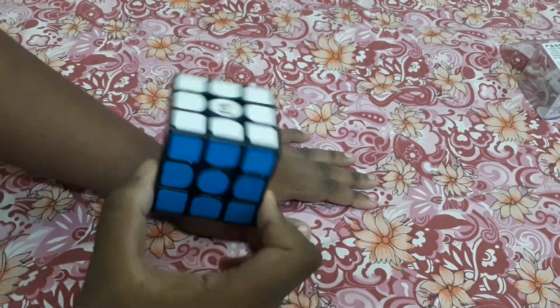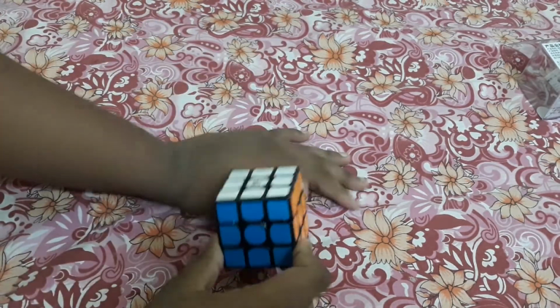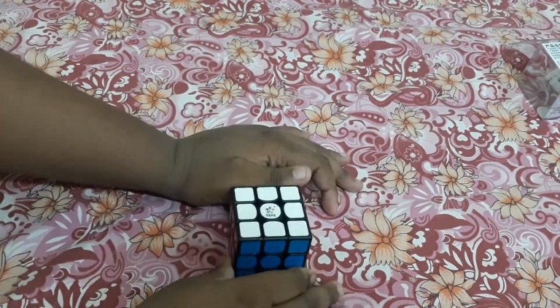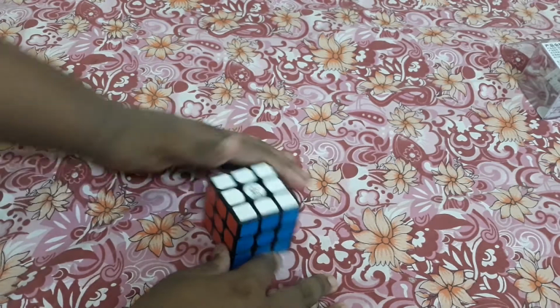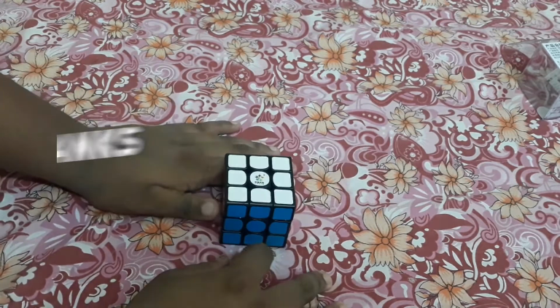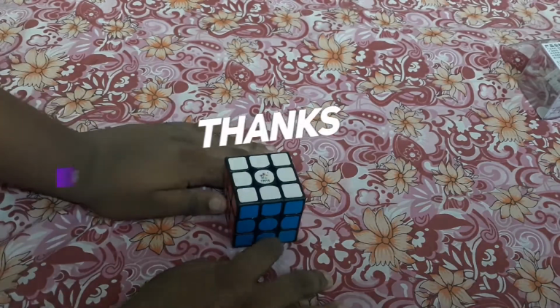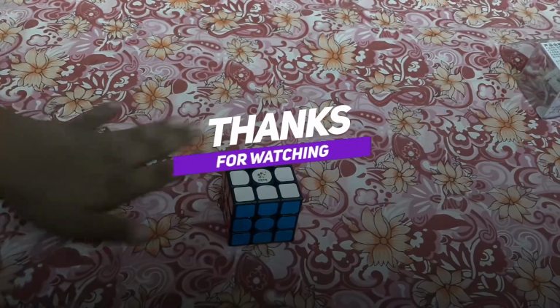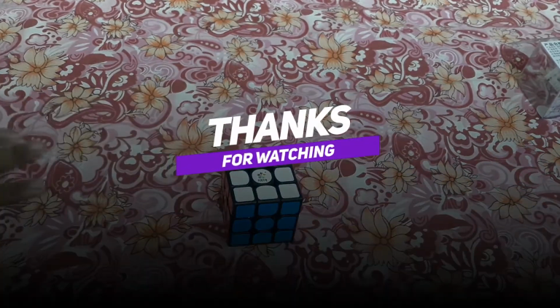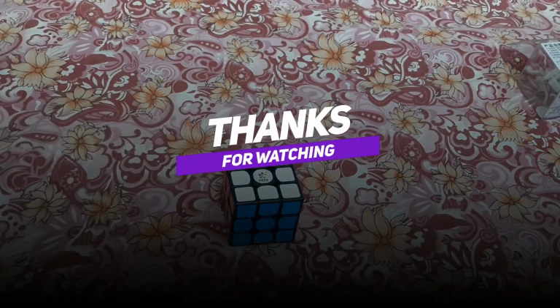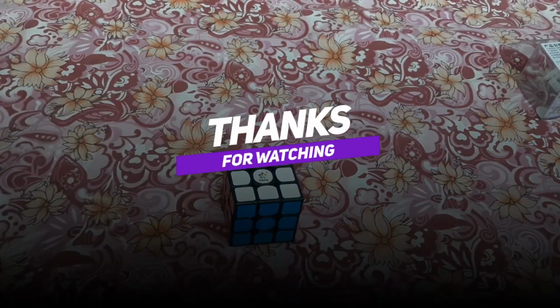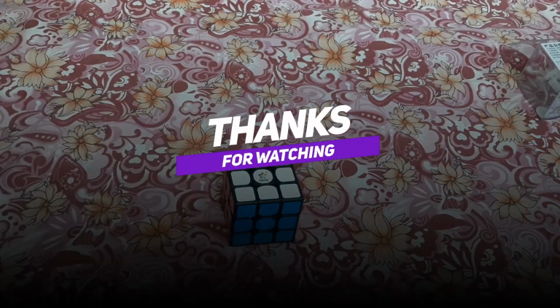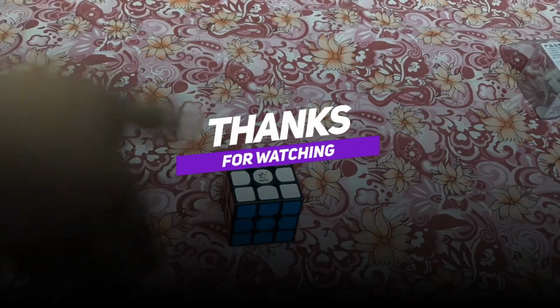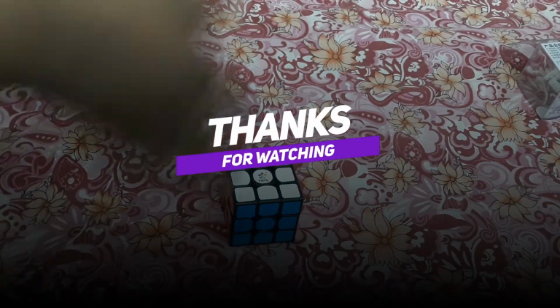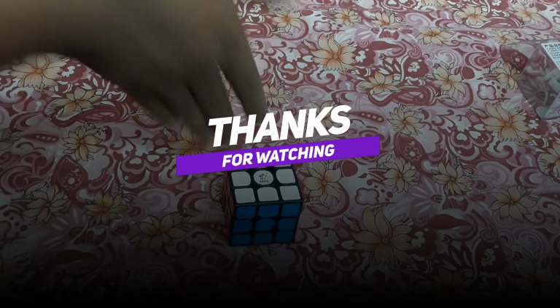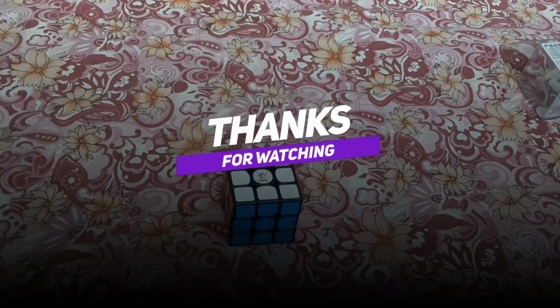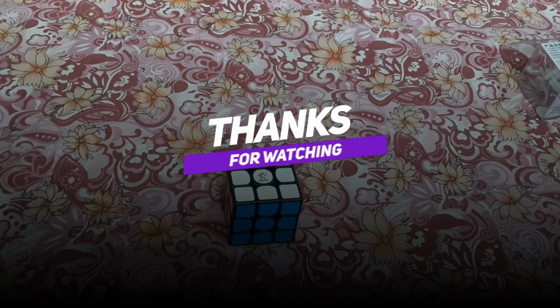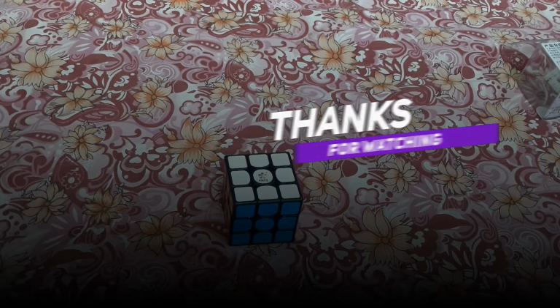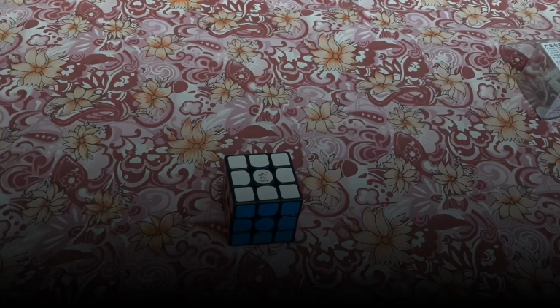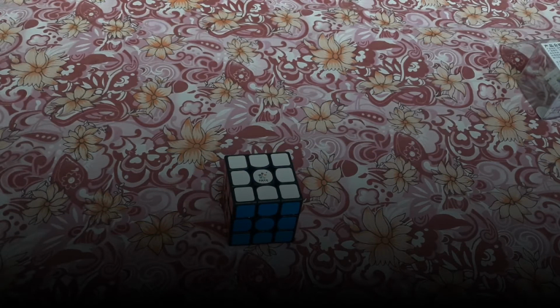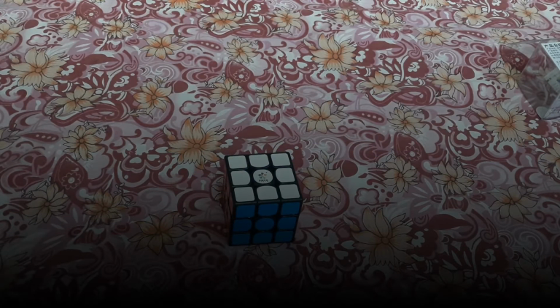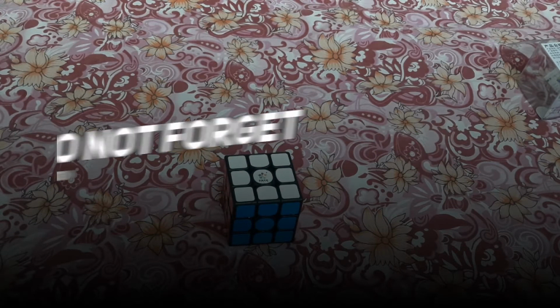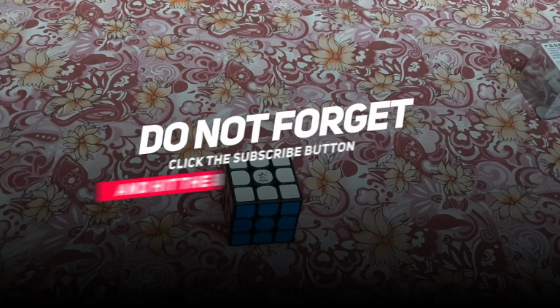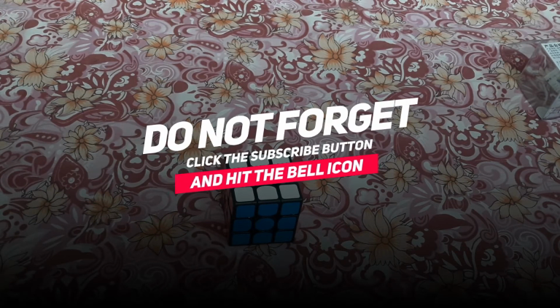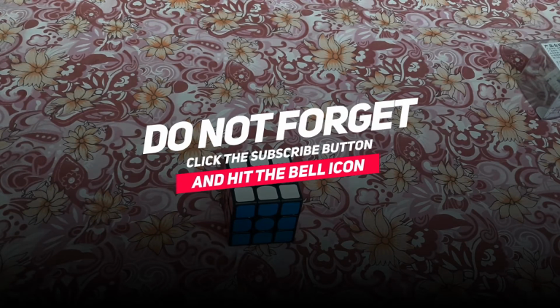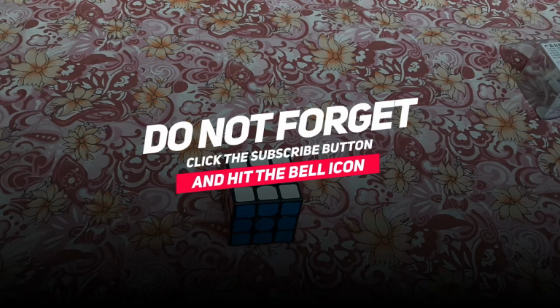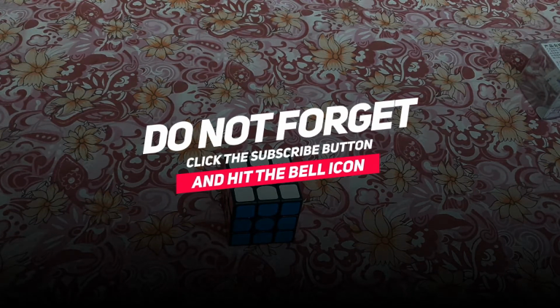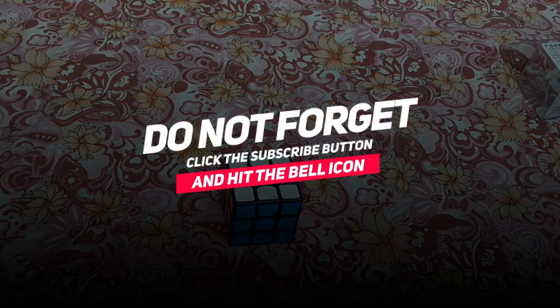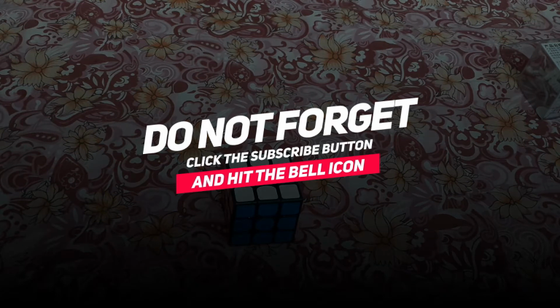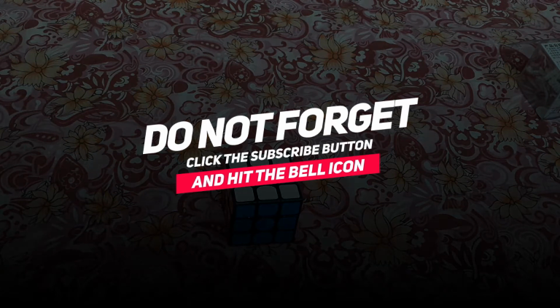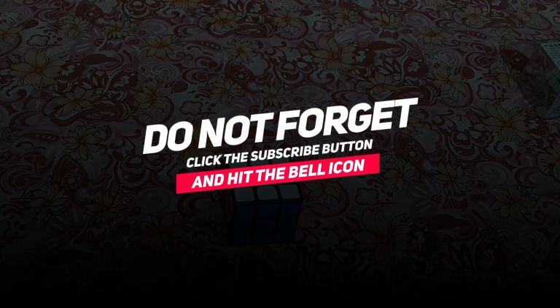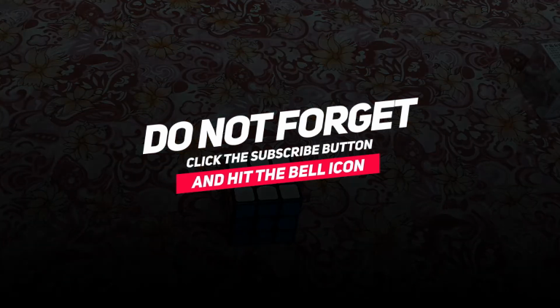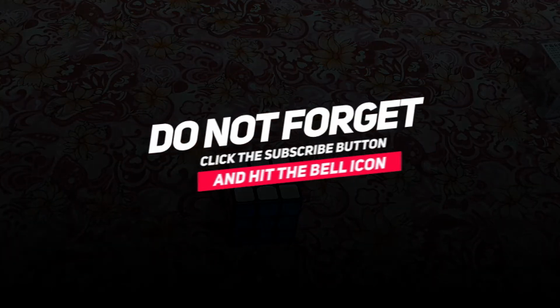That's it for this video, thanks for watching. We'll come back with another in-depth review of this cube. Please subscribe and follow me on Instagram for amazing pictures. Thanks for watching, bye!